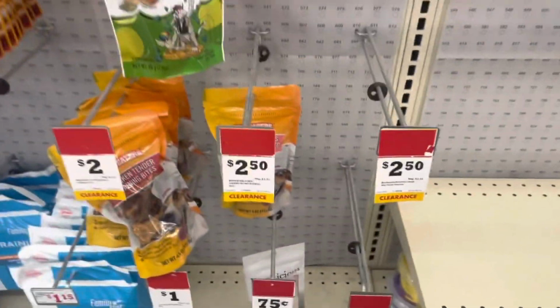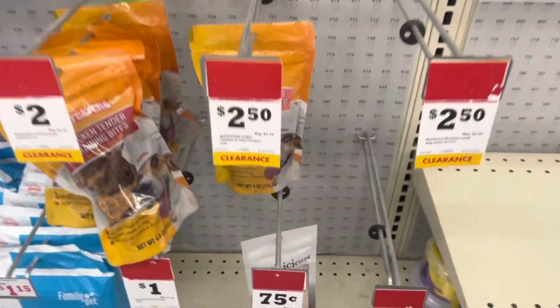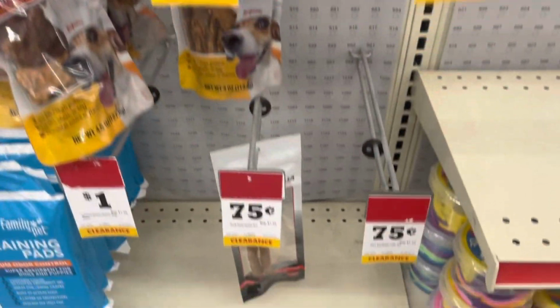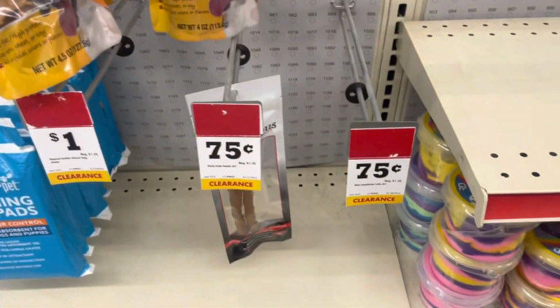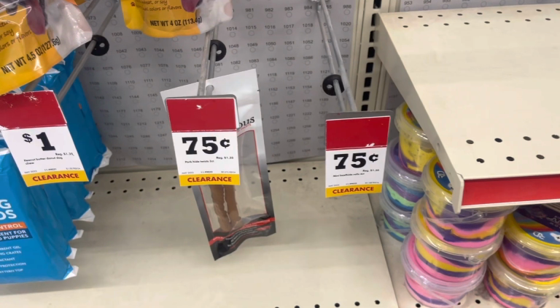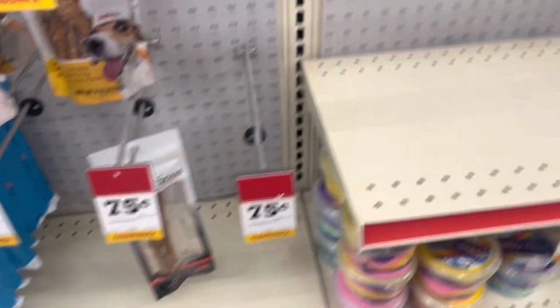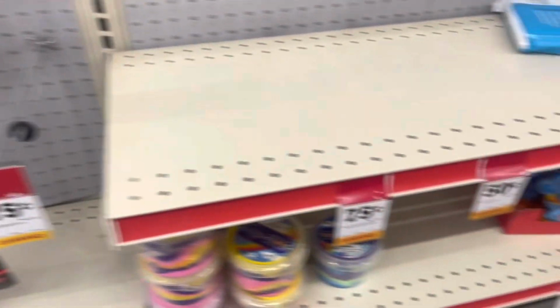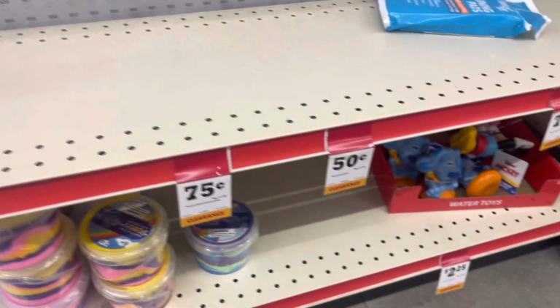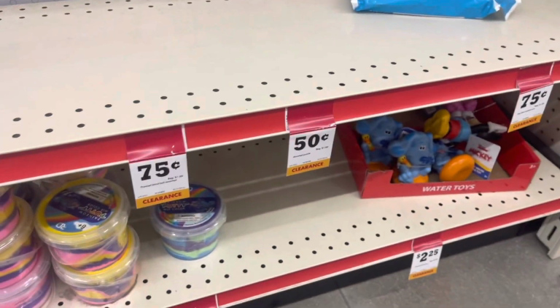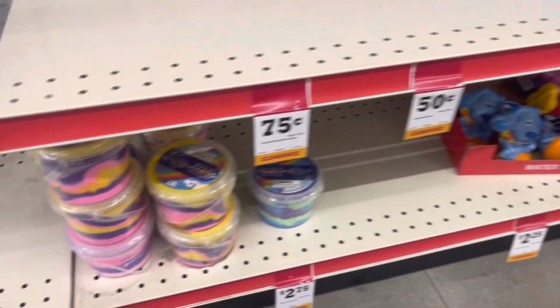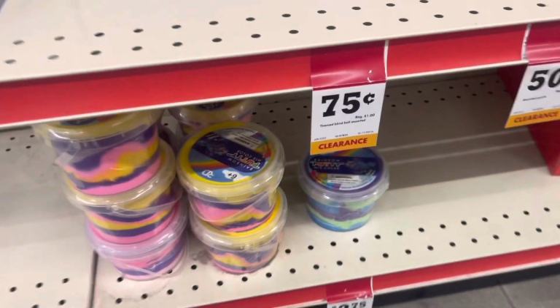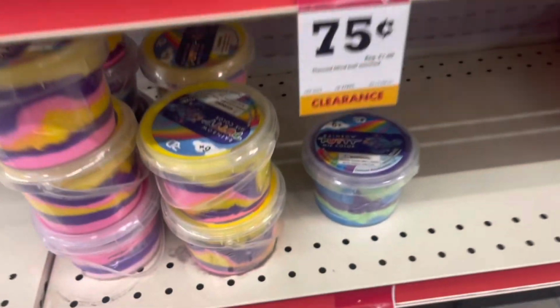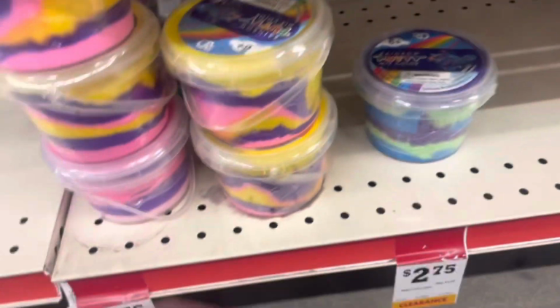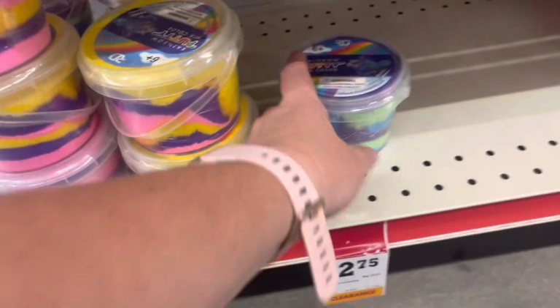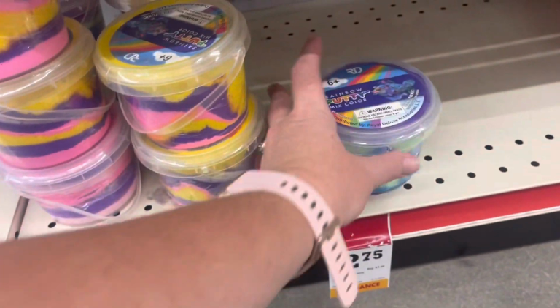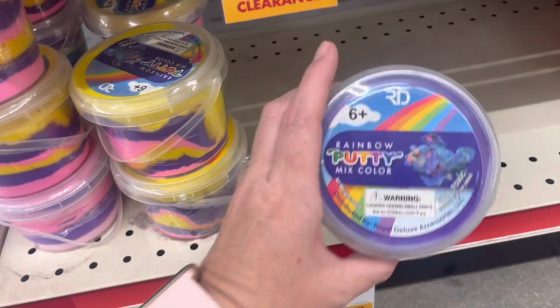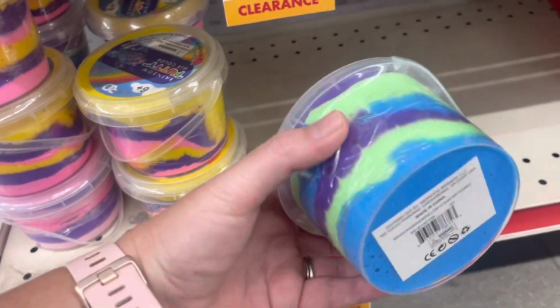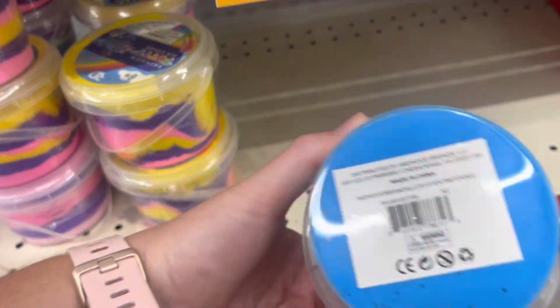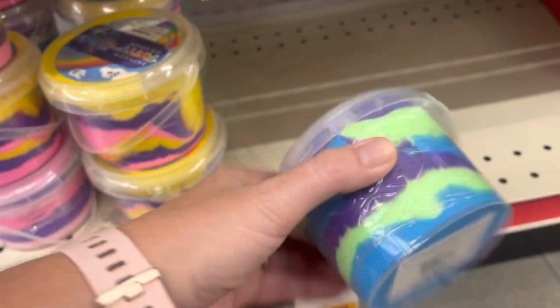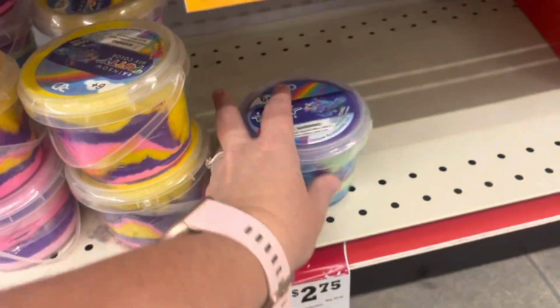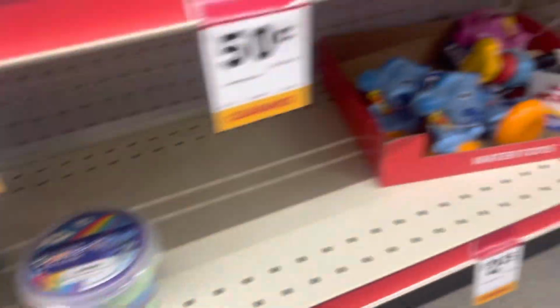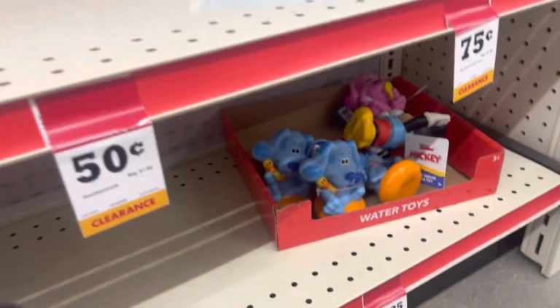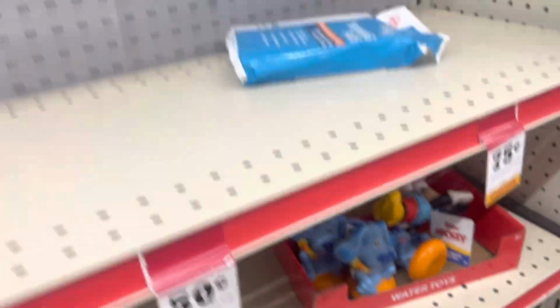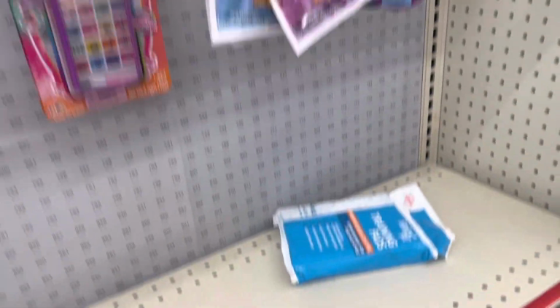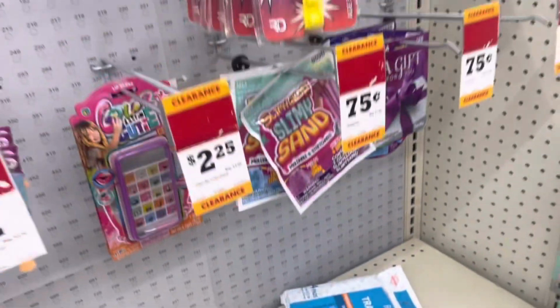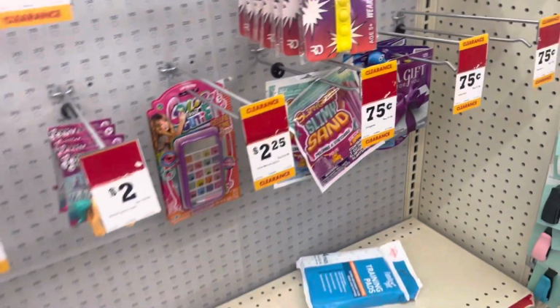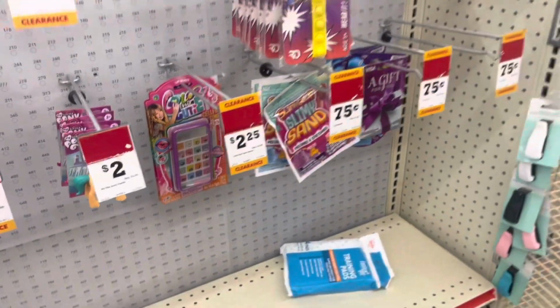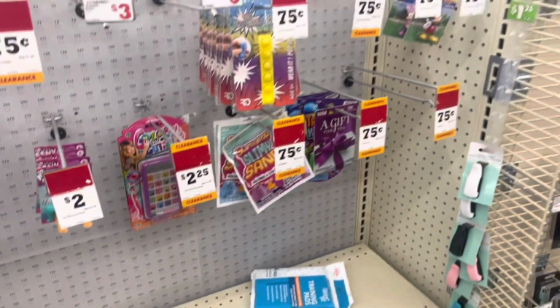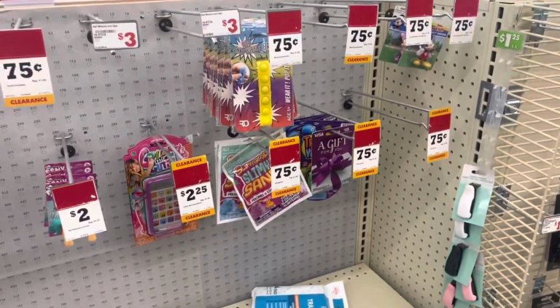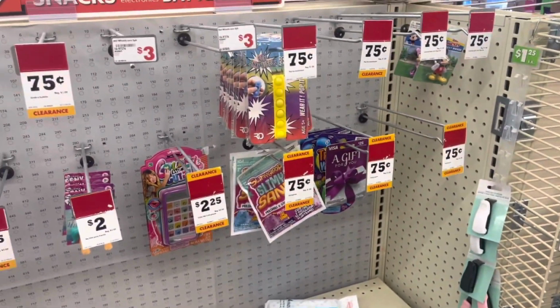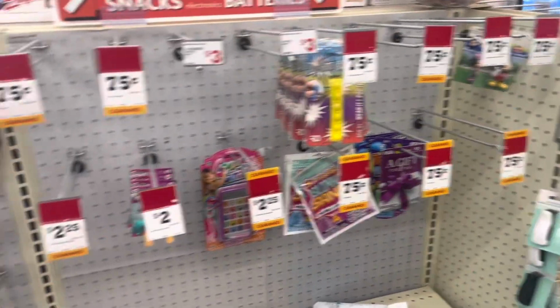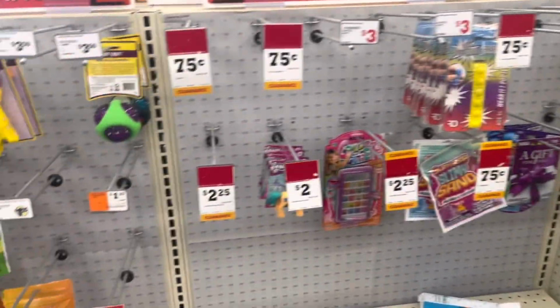Right here as I was headed to the register, they have some little dog treats marked down, and some little toys — all kinds of little stuff right here. So be on the lookout for that kind of stuff.